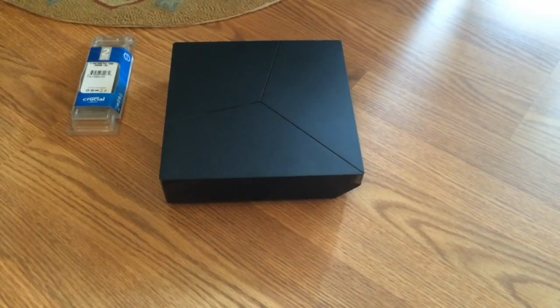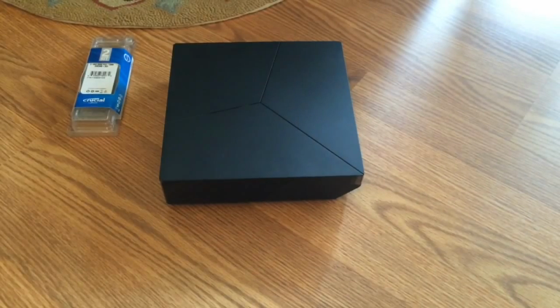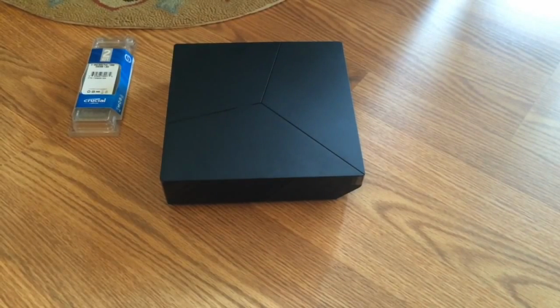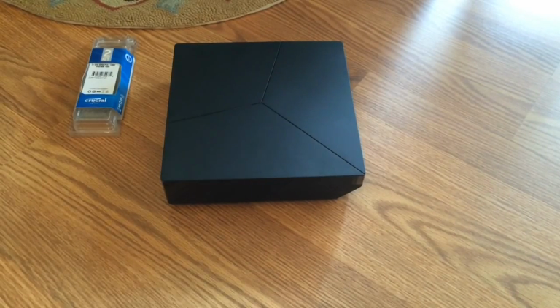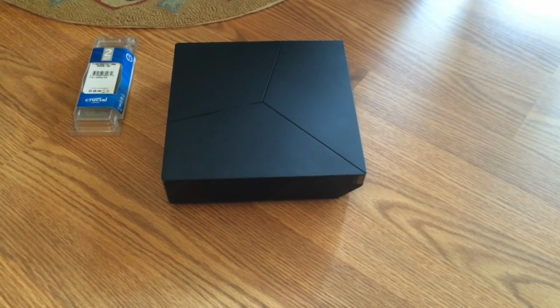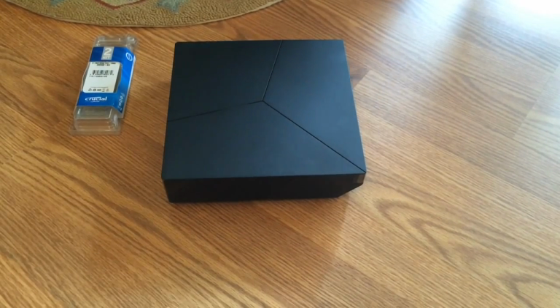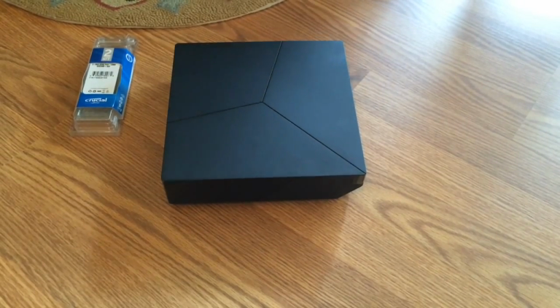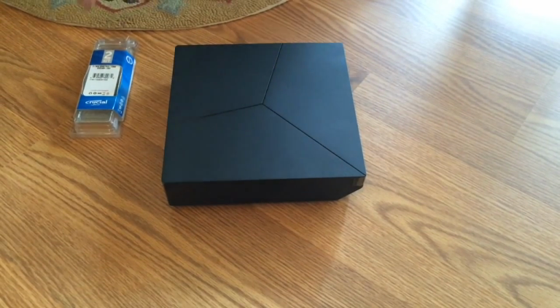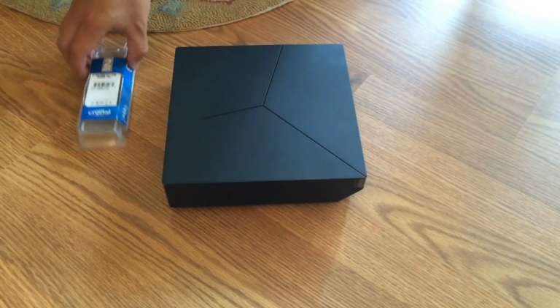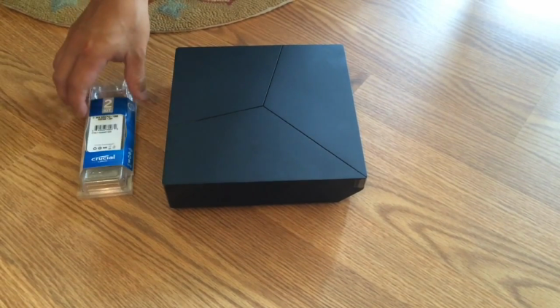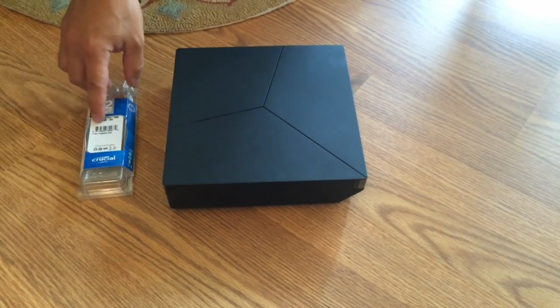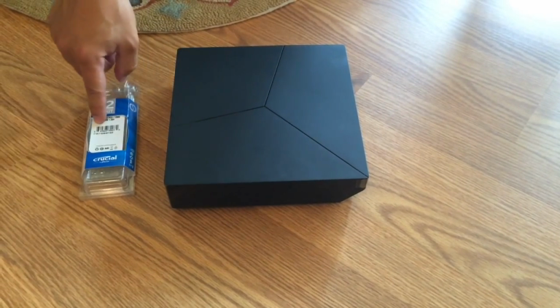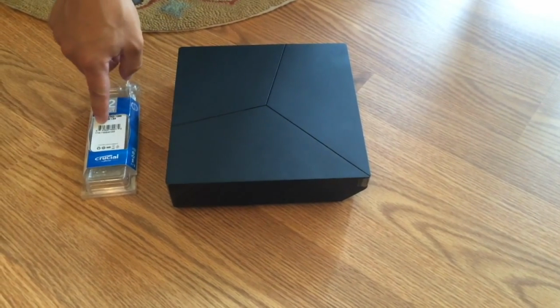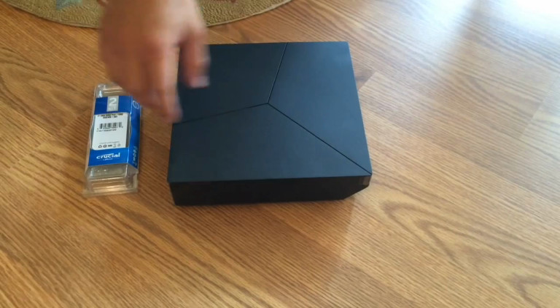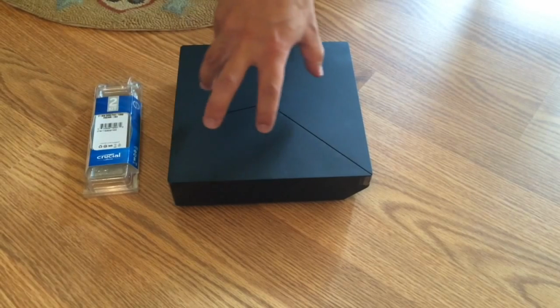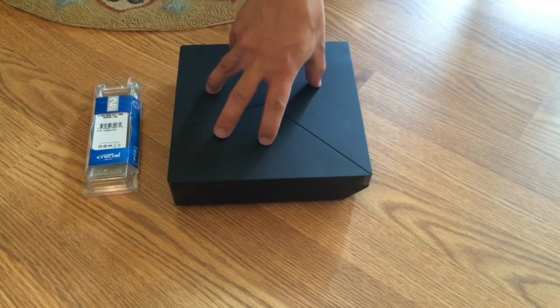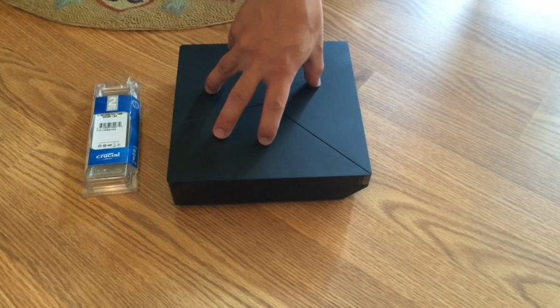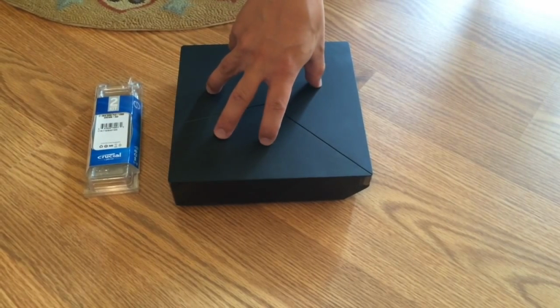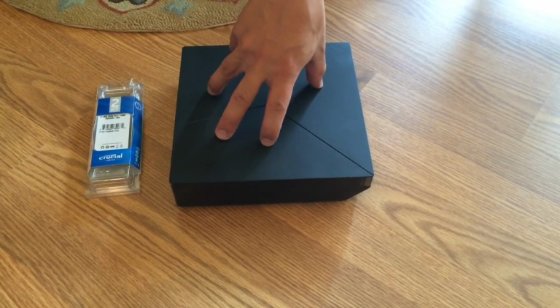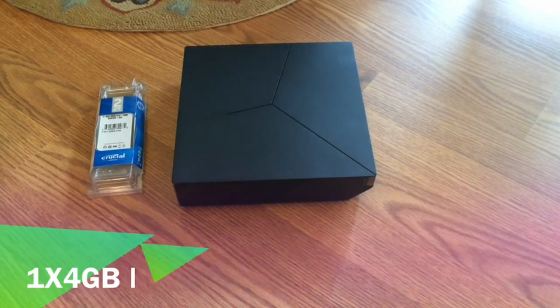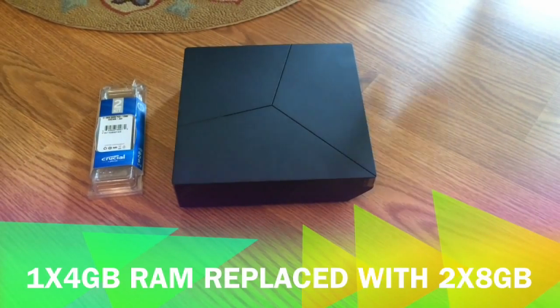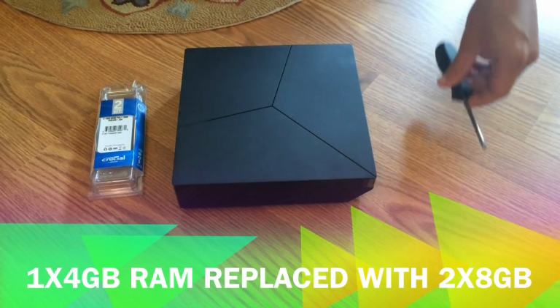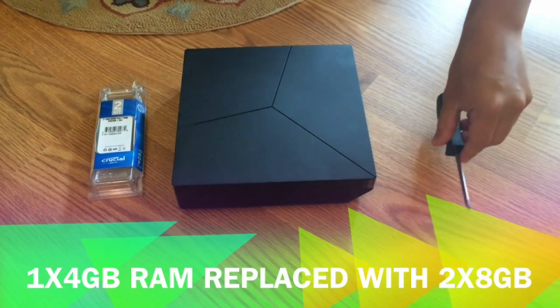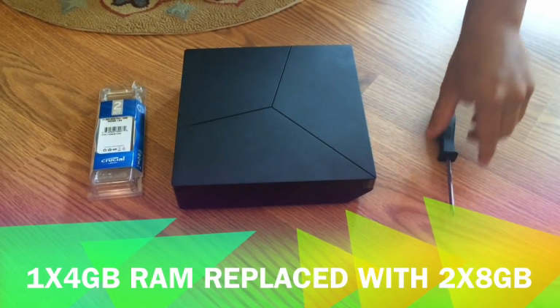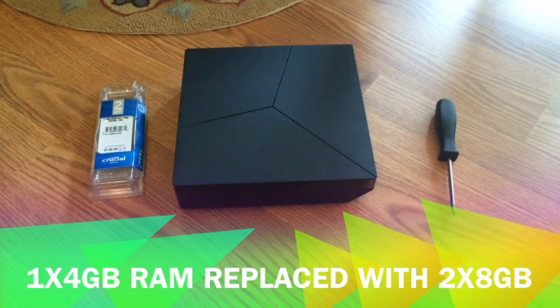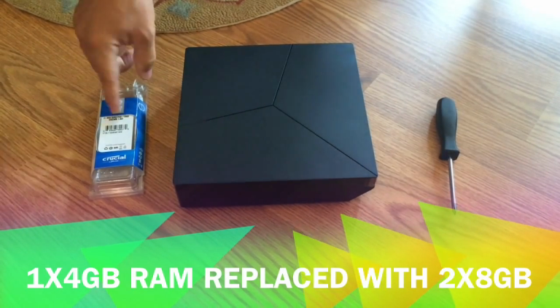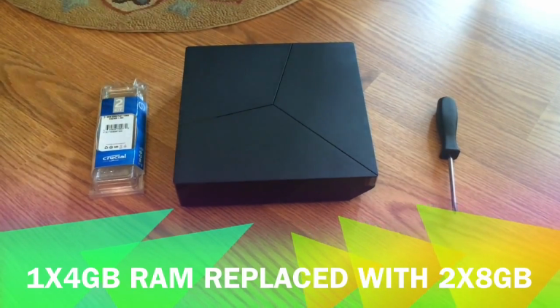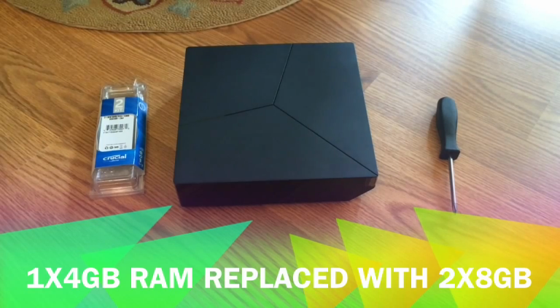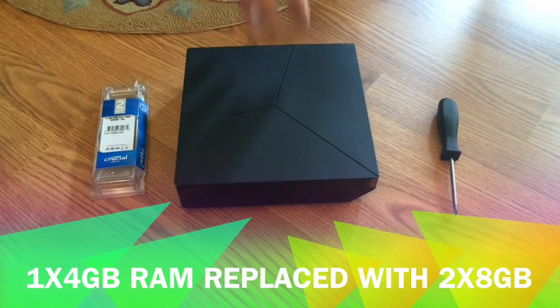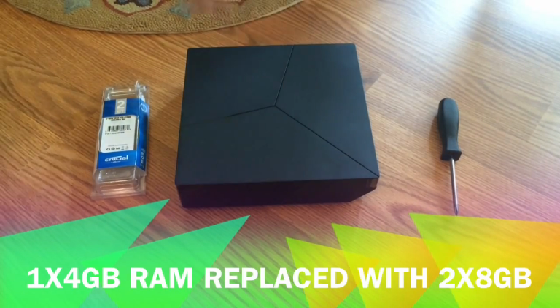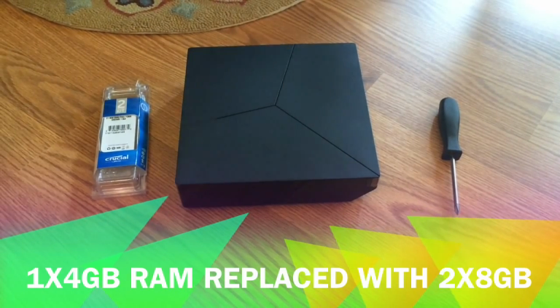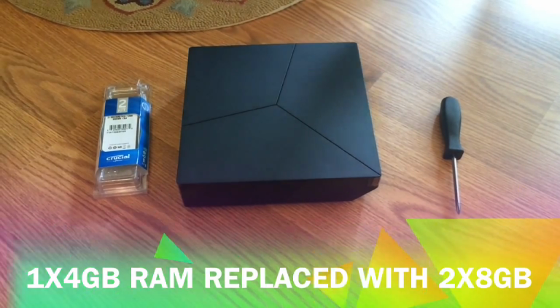Hey everyone, welcome to Drive By Reviews. Today we're going to be installing two 8-gigabyte RAM cards into the Alienware i3. Pretty simple — all you're going to need is a screwdriver, the cards themselves, and the console.